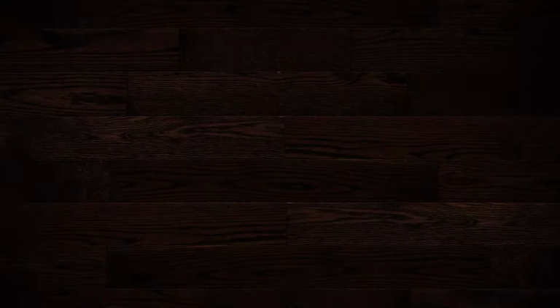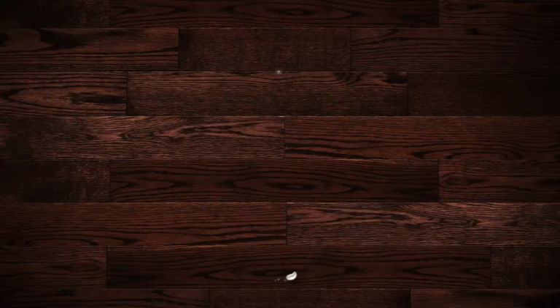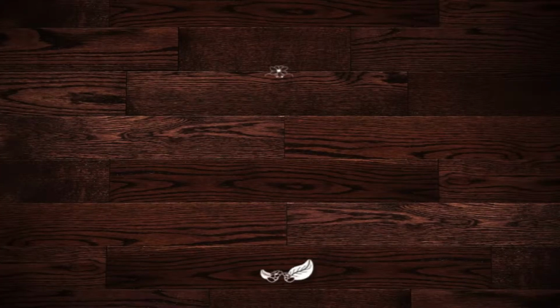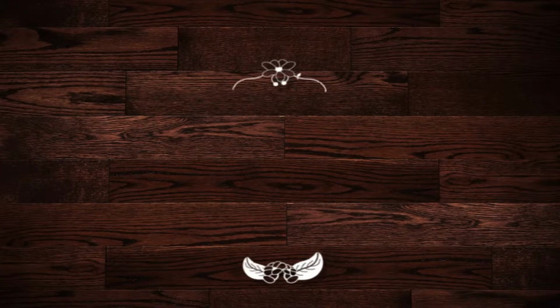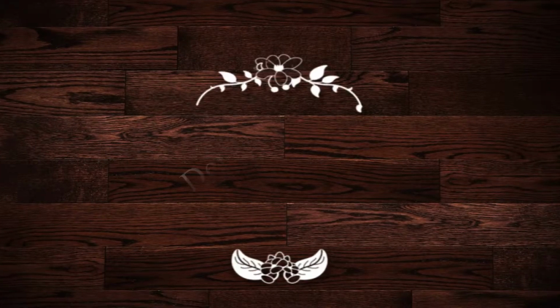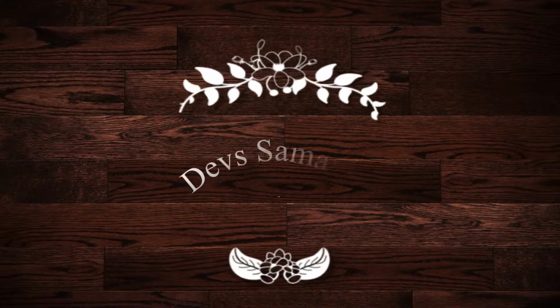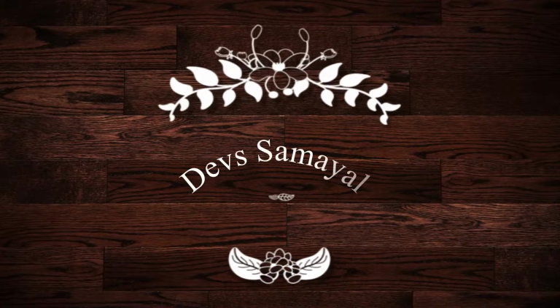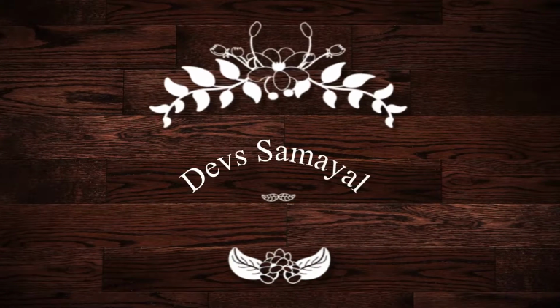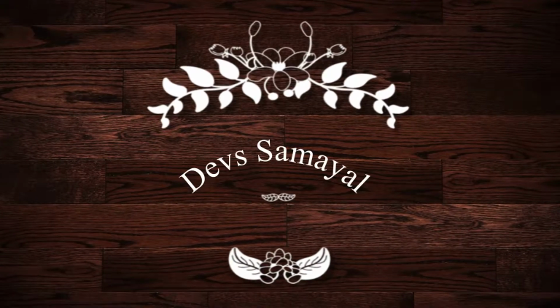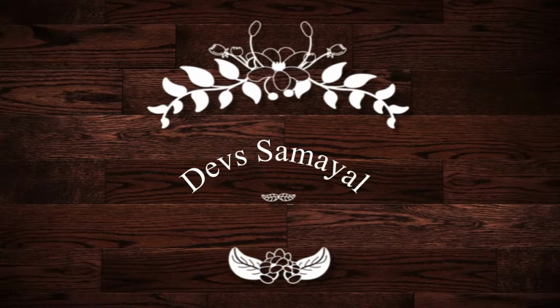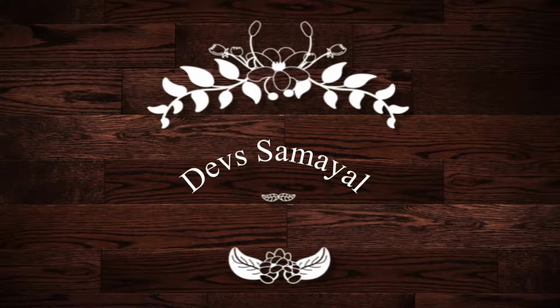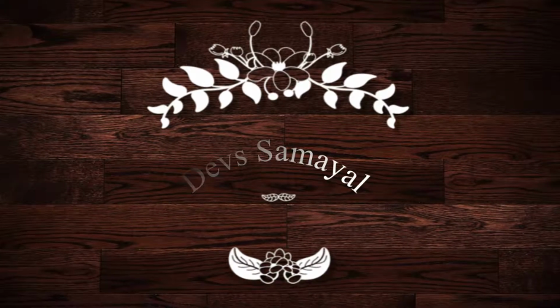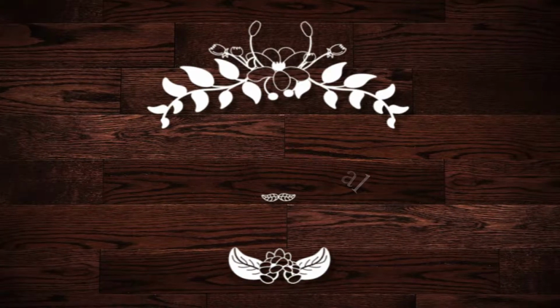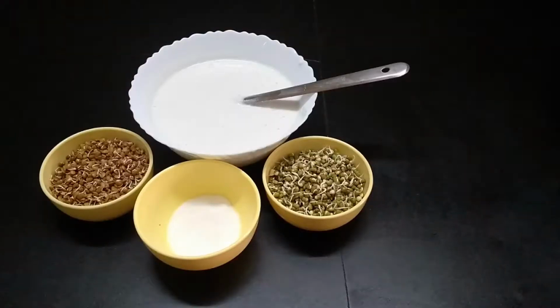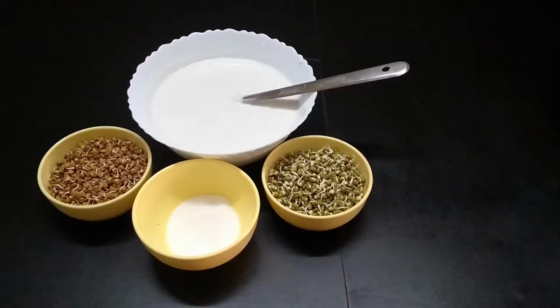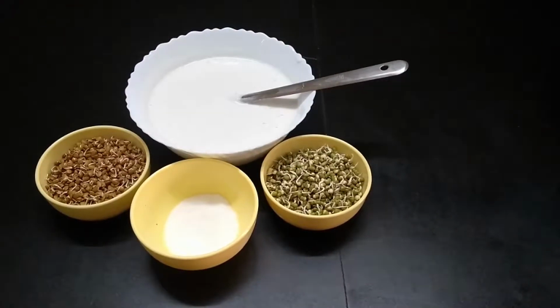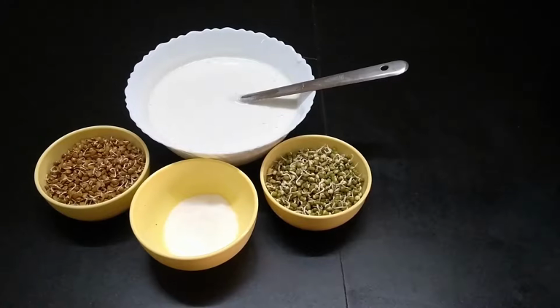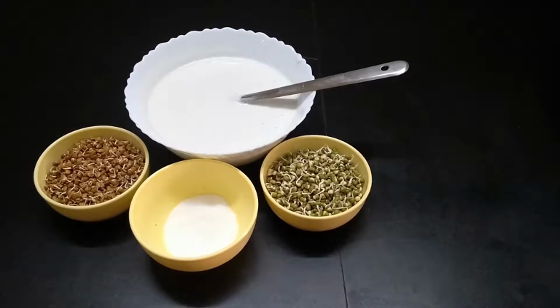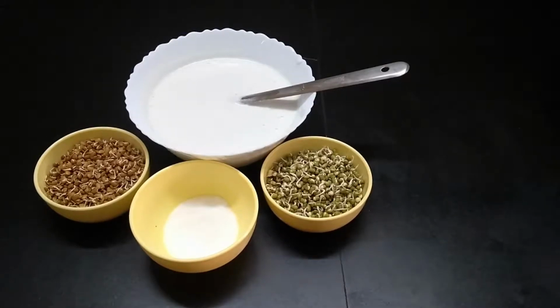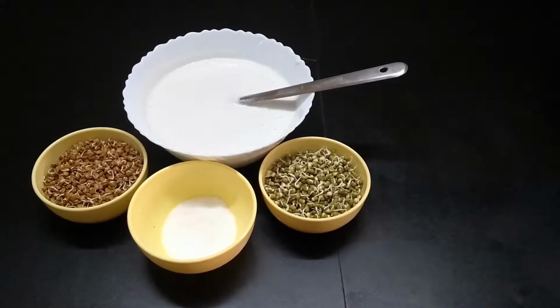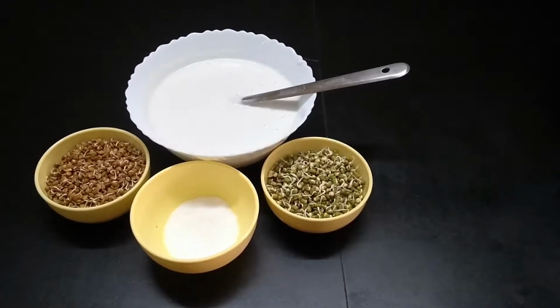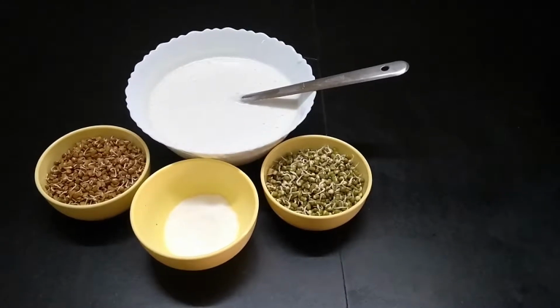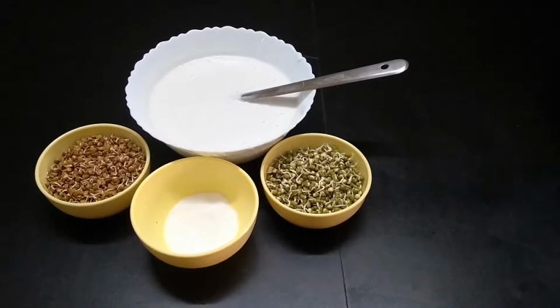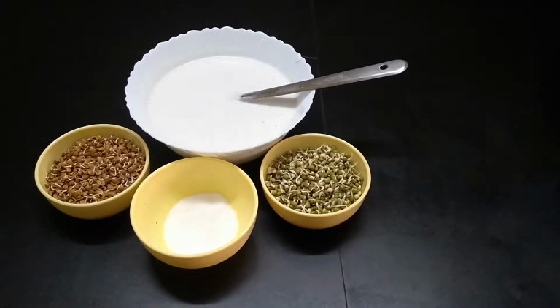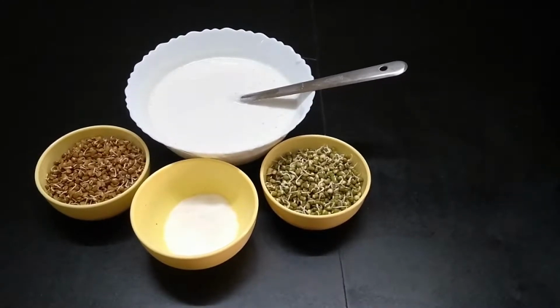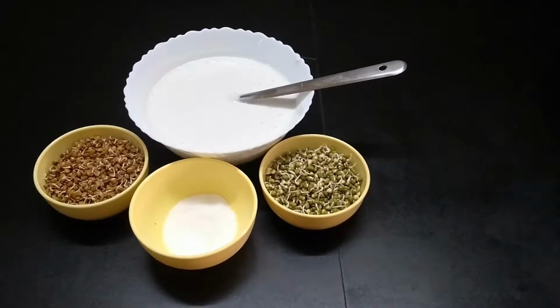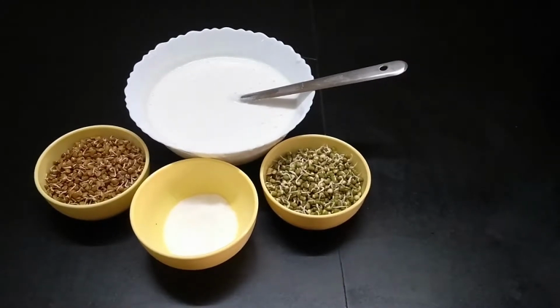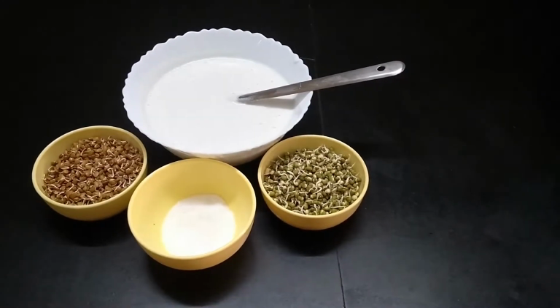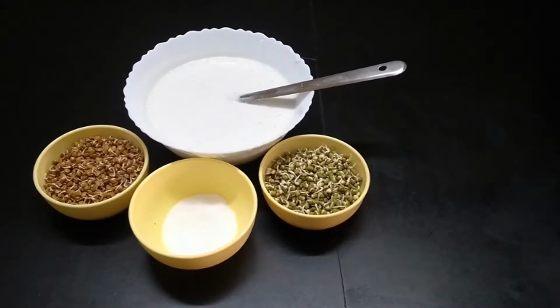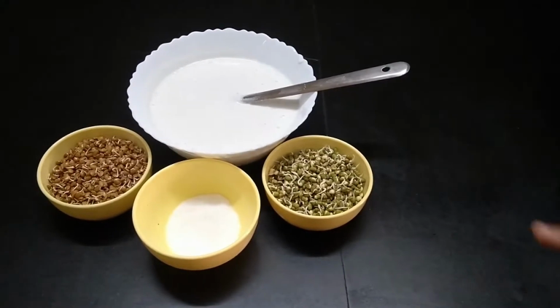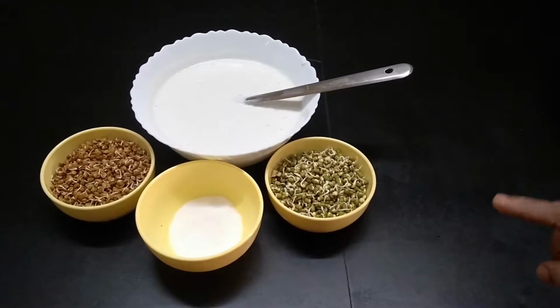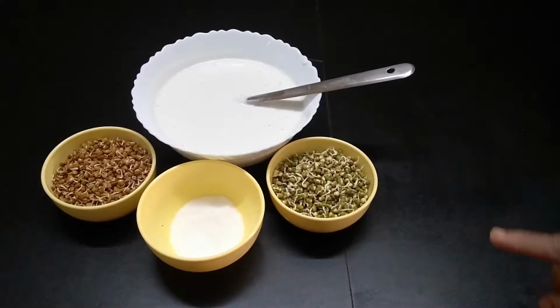Welcome to Dev Samayal. We will talk about two way healthy idlis. The ingredients are the idlis,